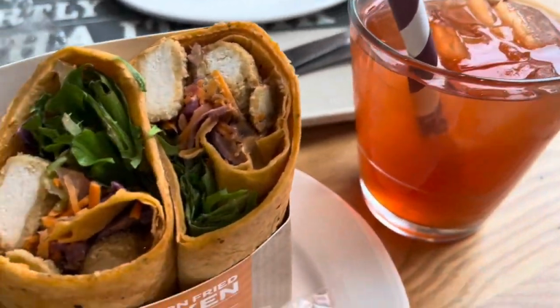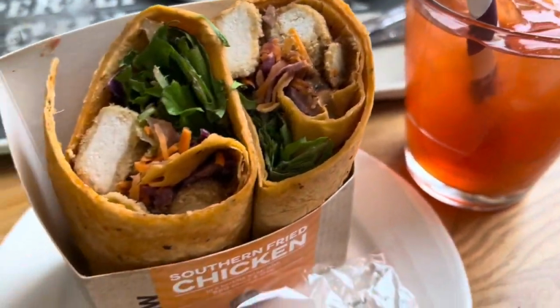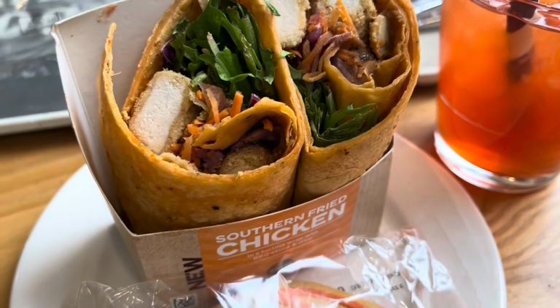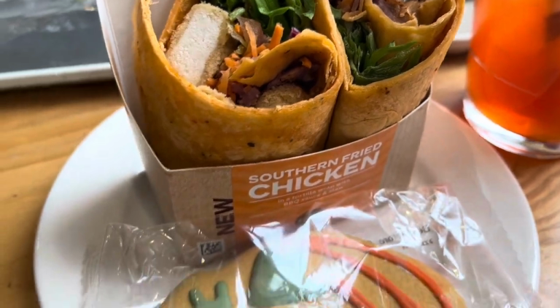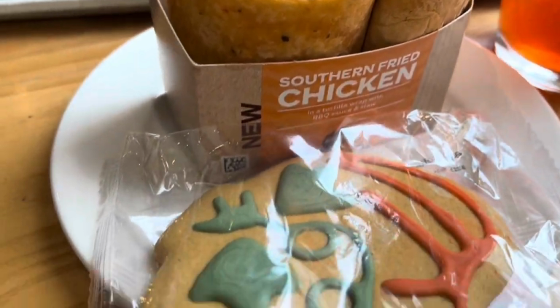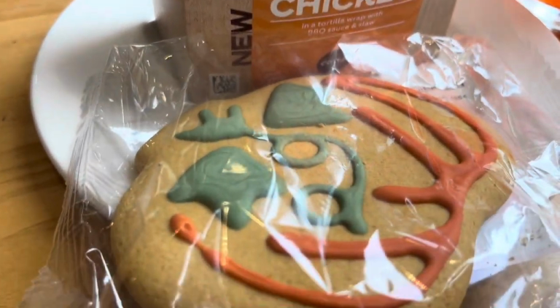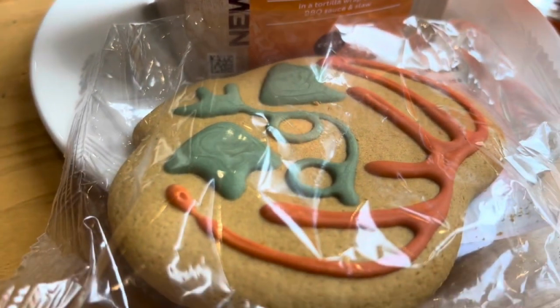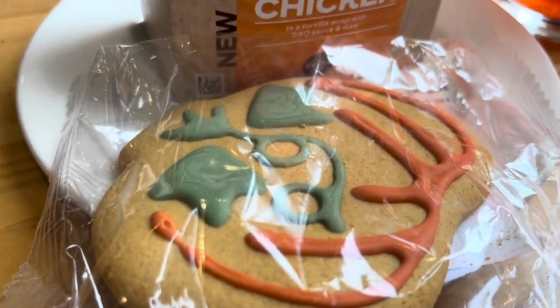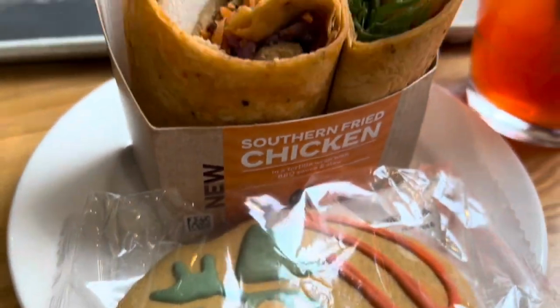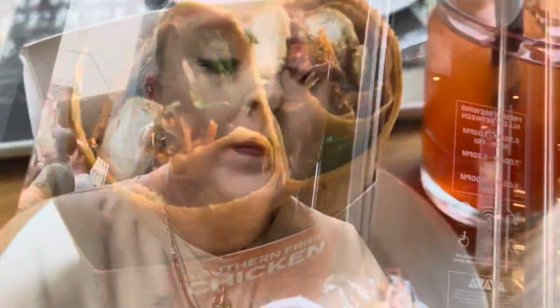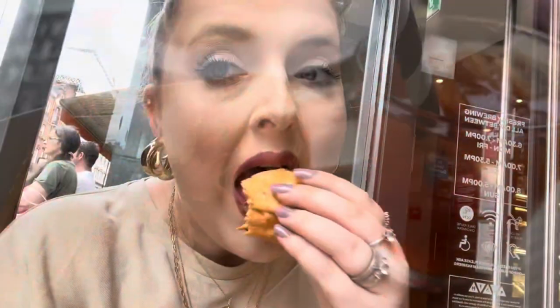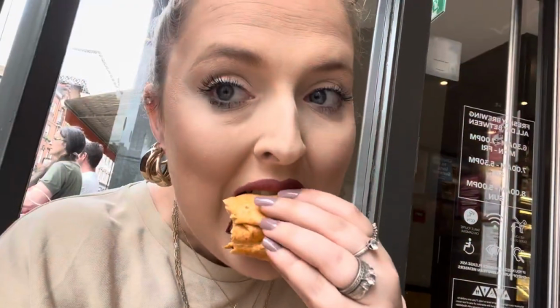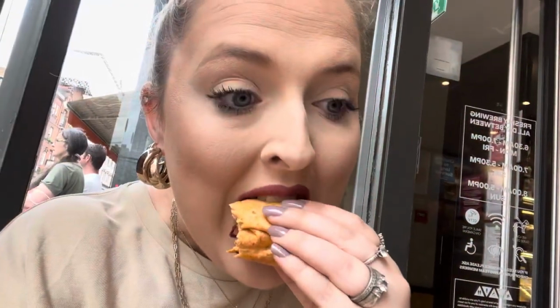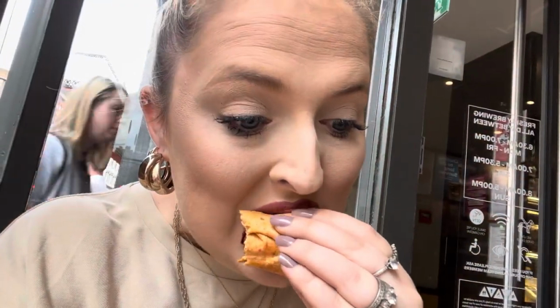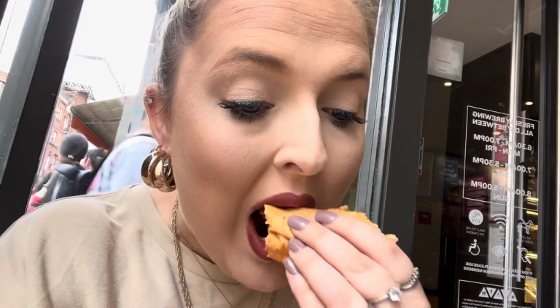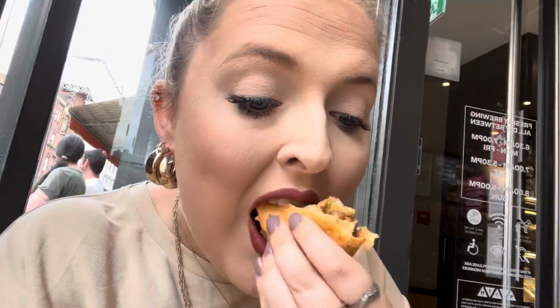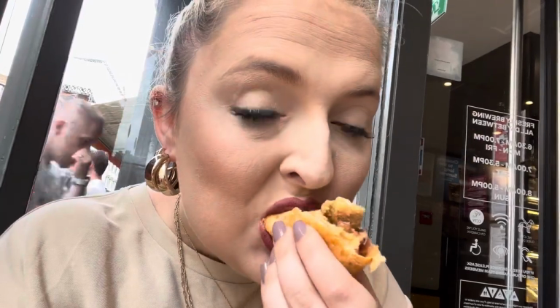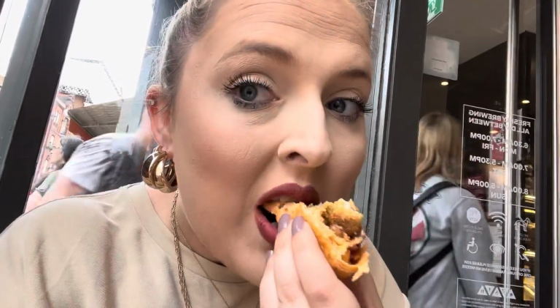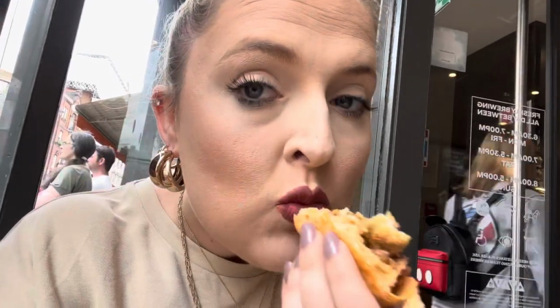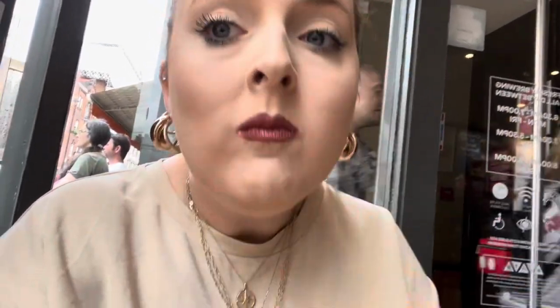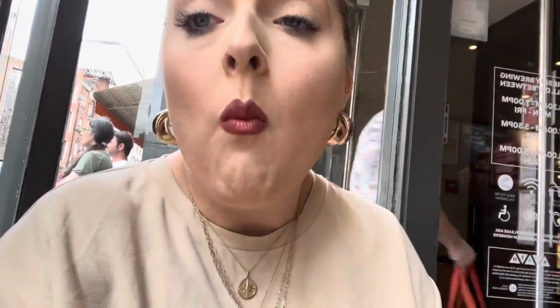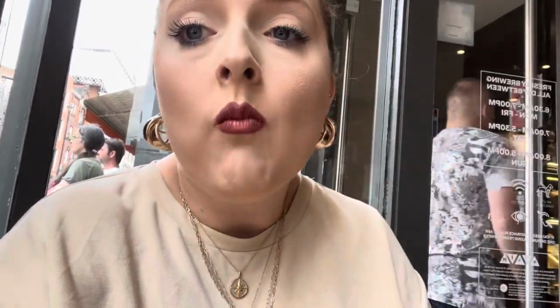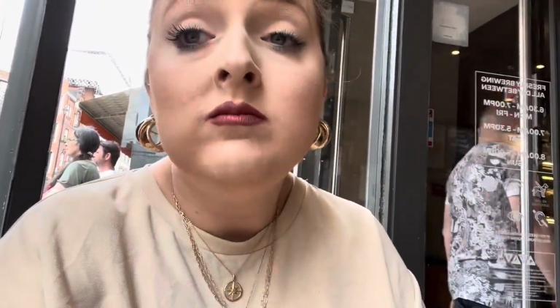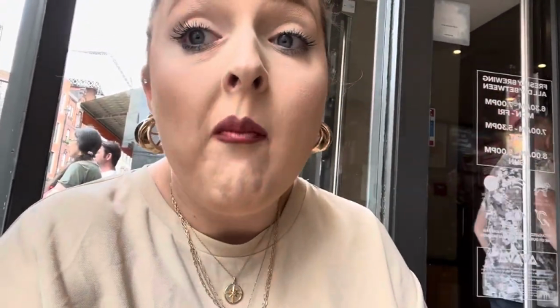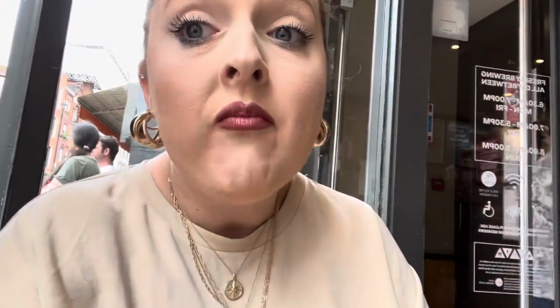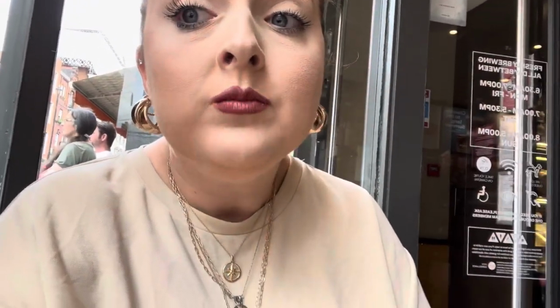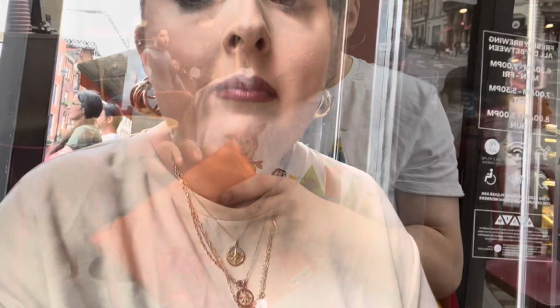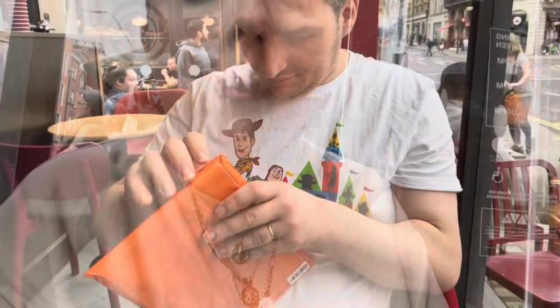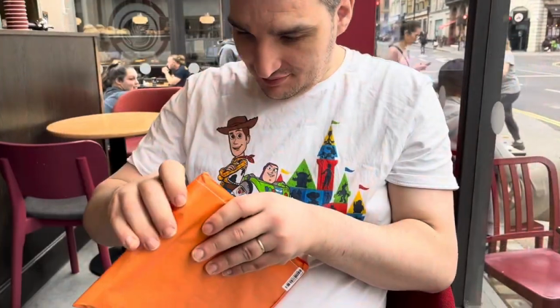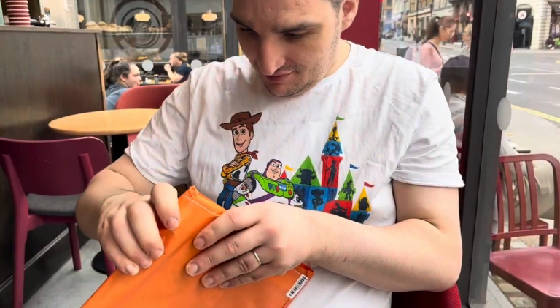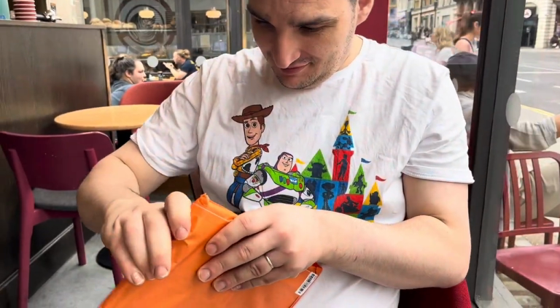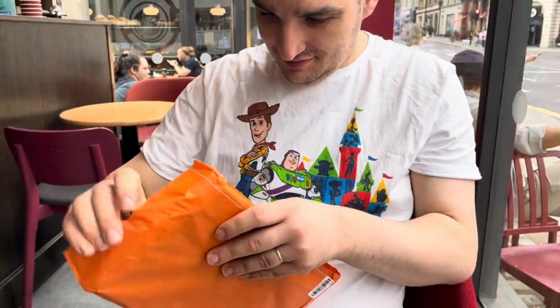I also got a gingerbread cookie, and Dan got a sausage roll with a cup of tea. Here I am enjoying my wrap very much, and then we also opened up our ten-pound mystery bag from MinILIMA.